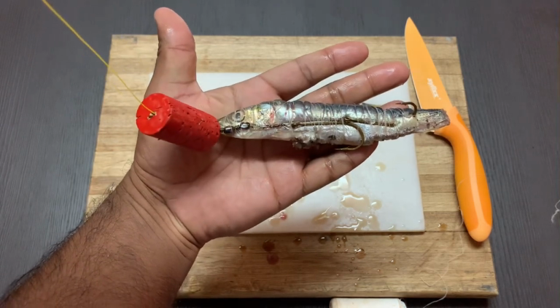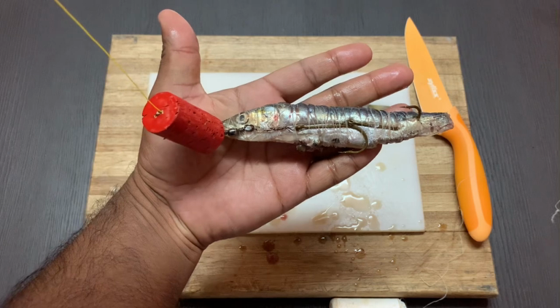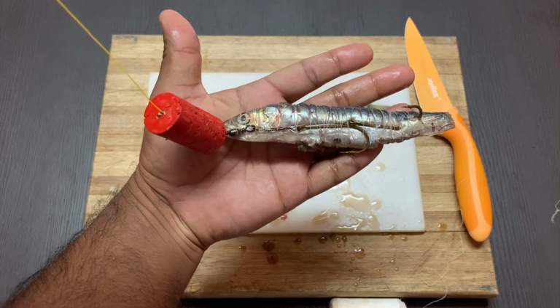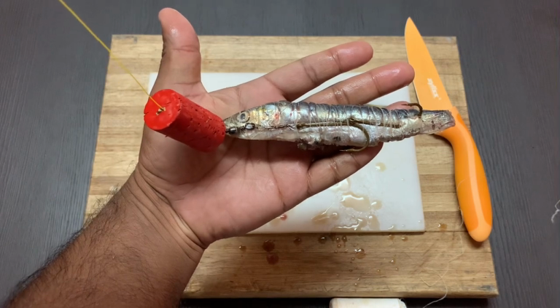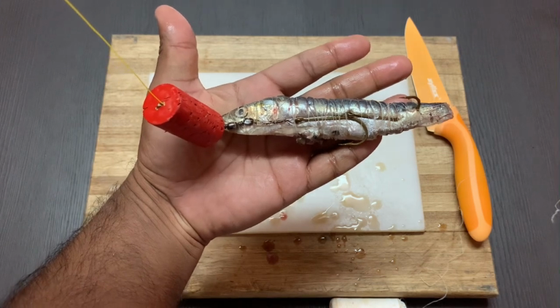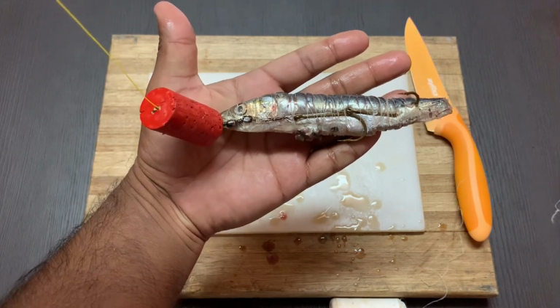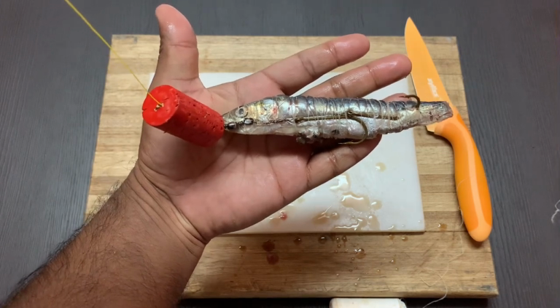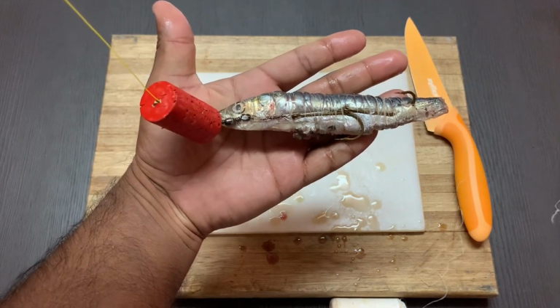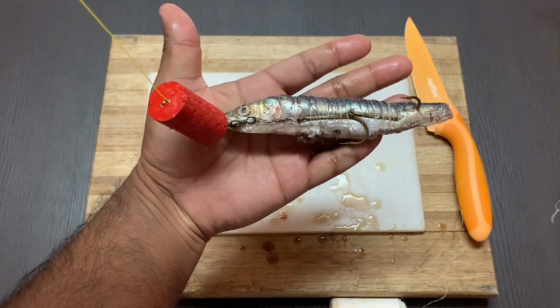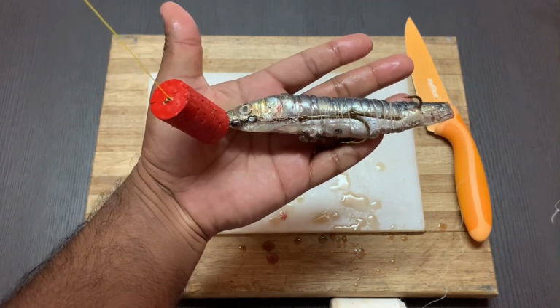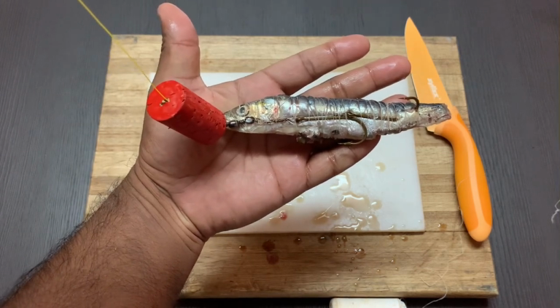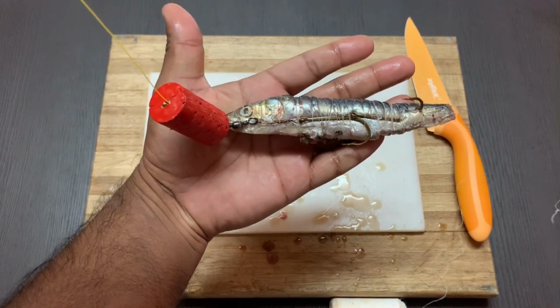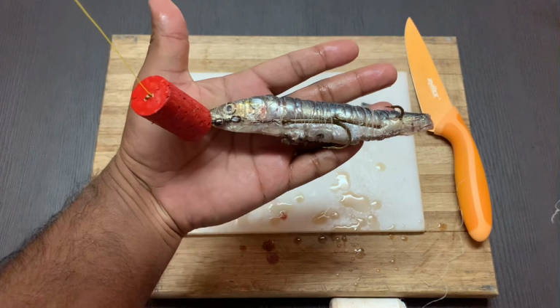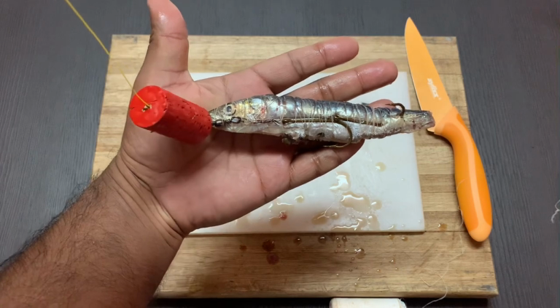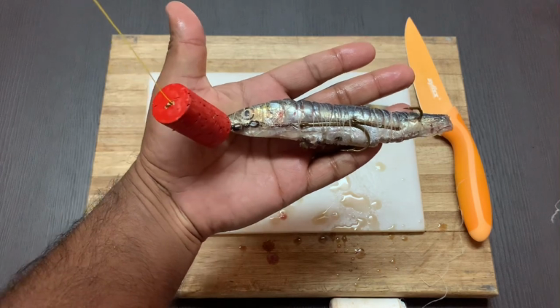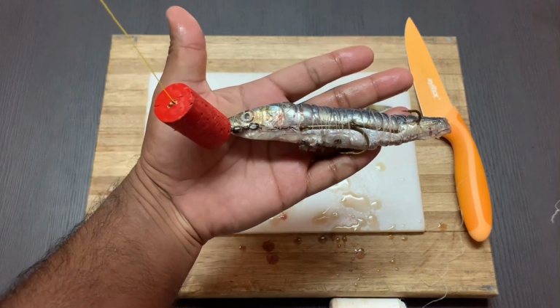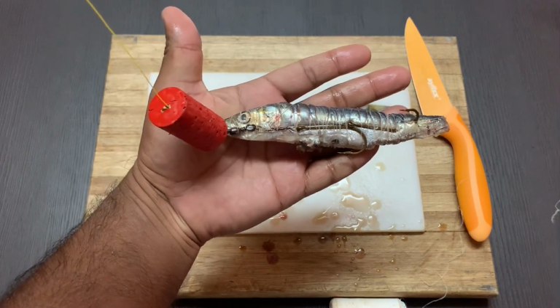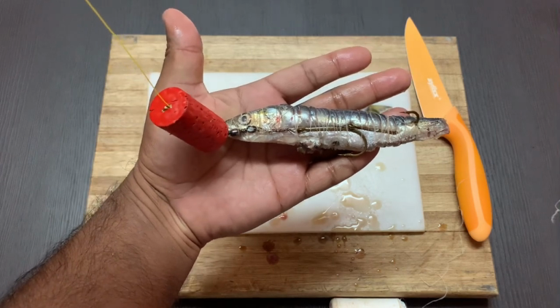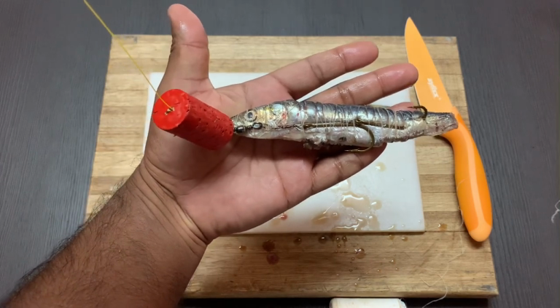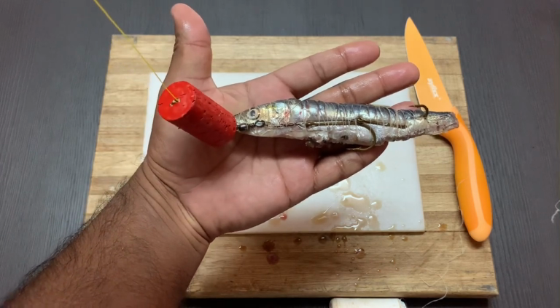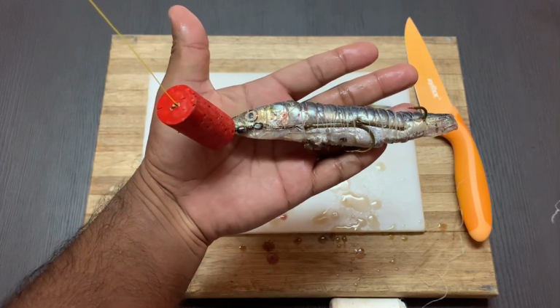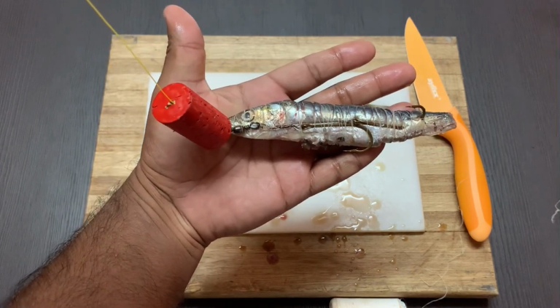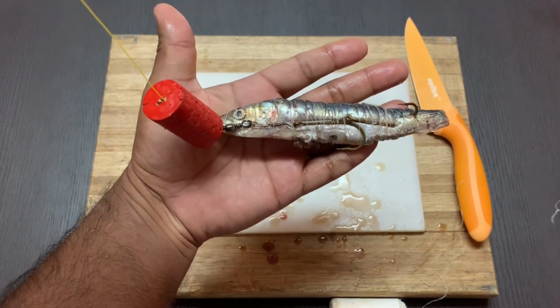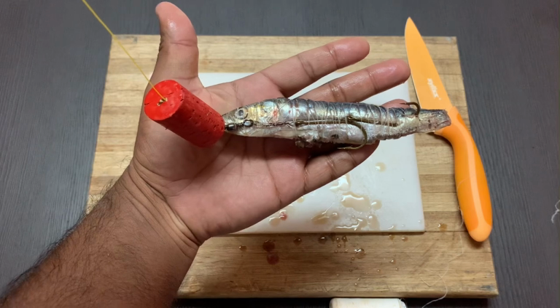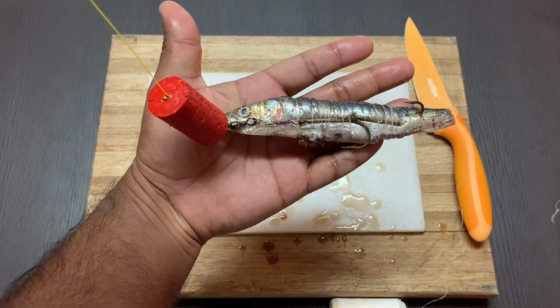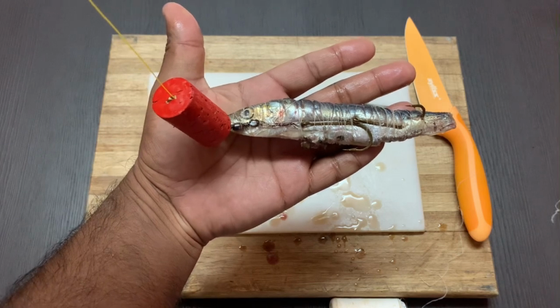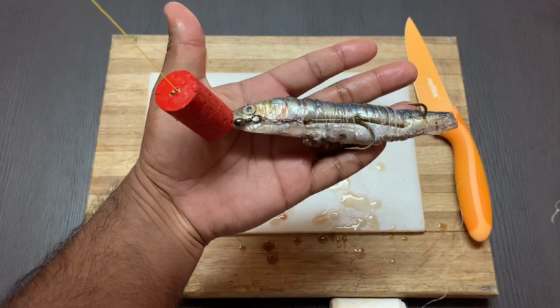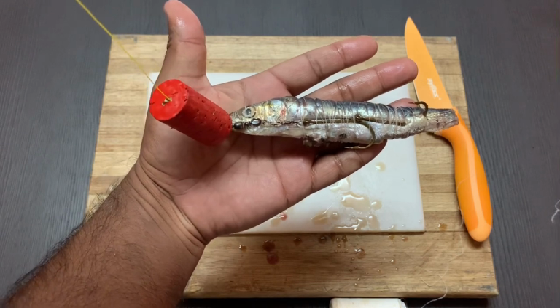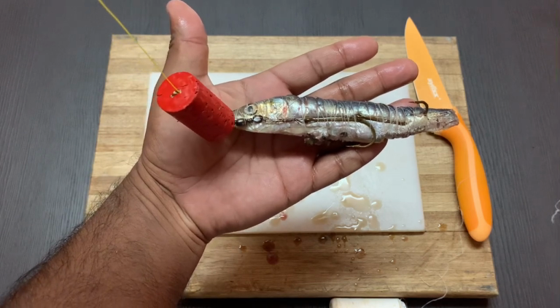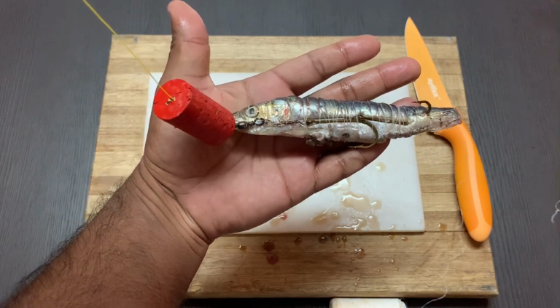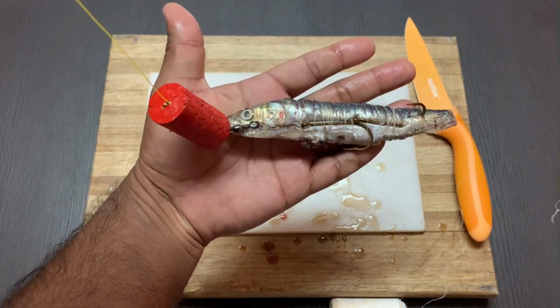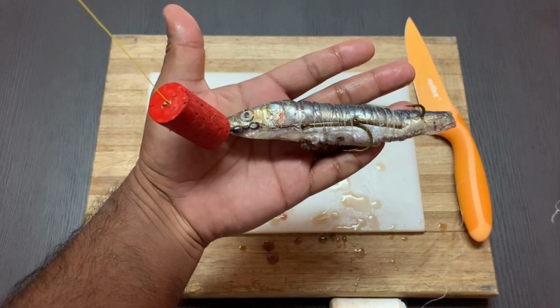Nine times out of ten the shad is going to bite around the belly first, and around the tail area the second time, so you may only get two bites and the bait is going to be gone.